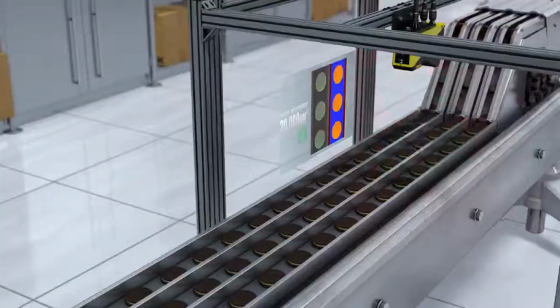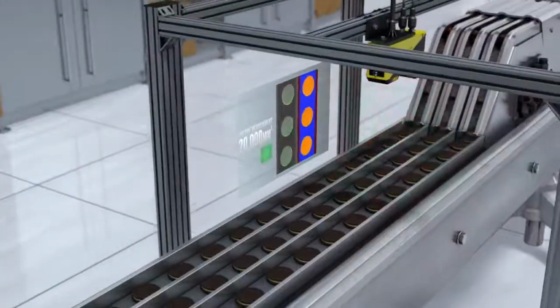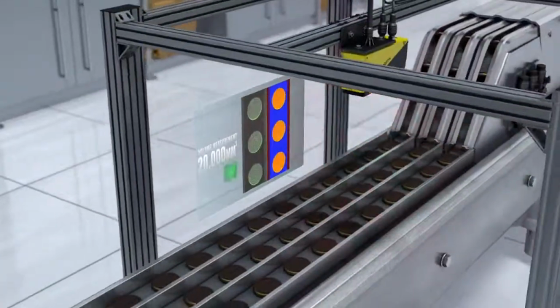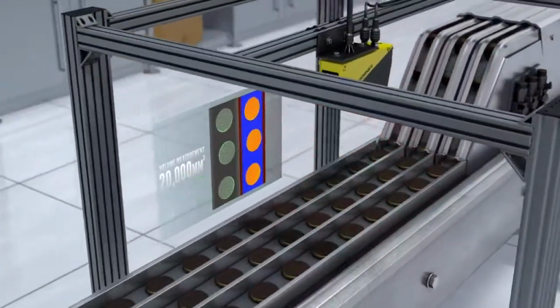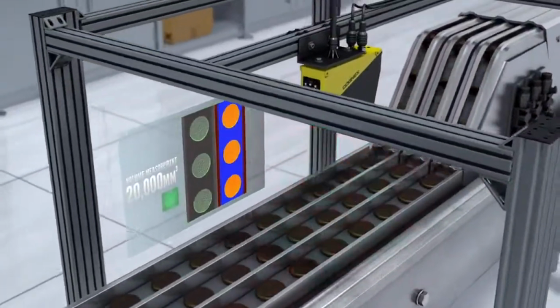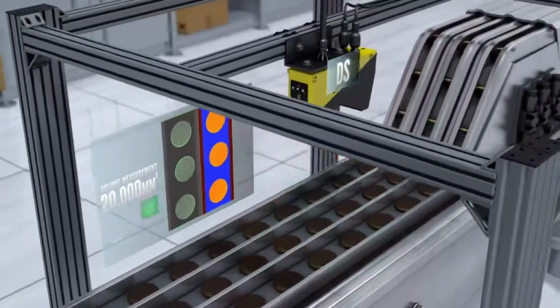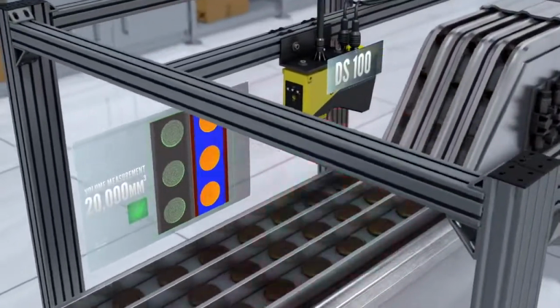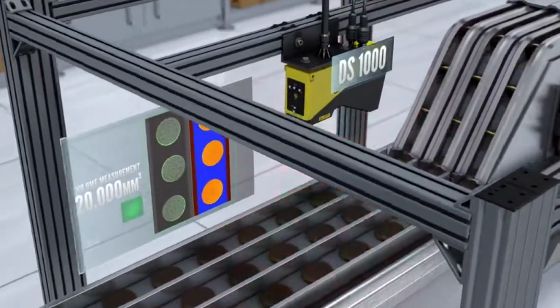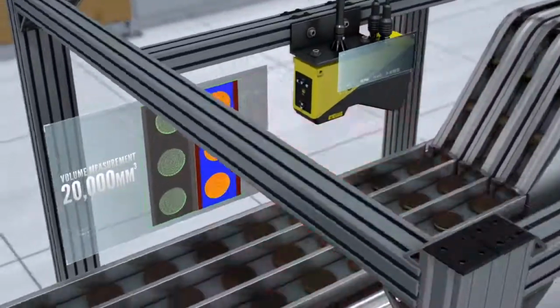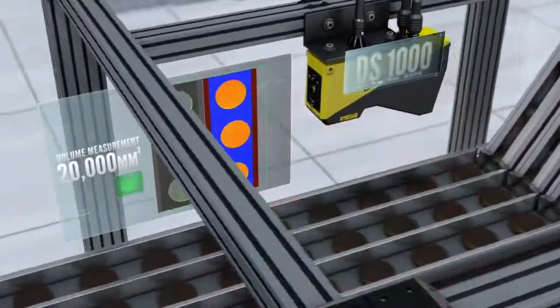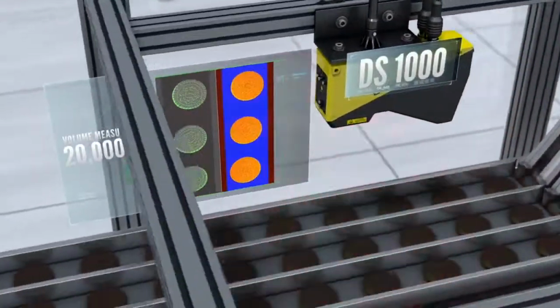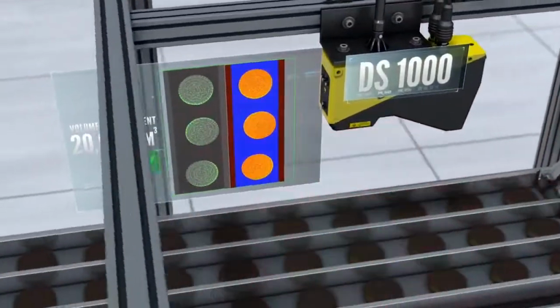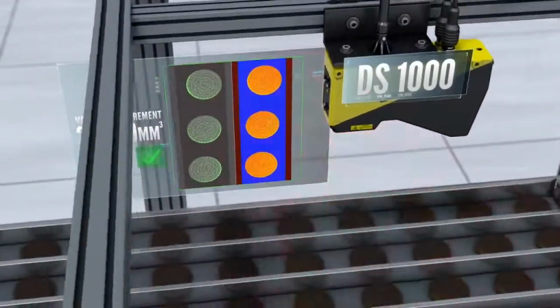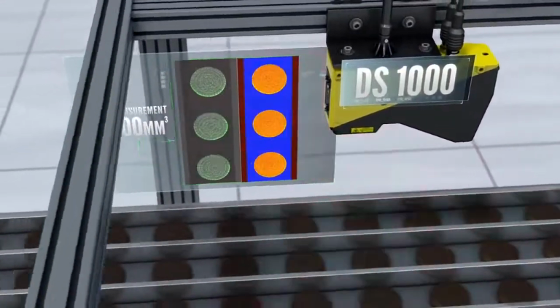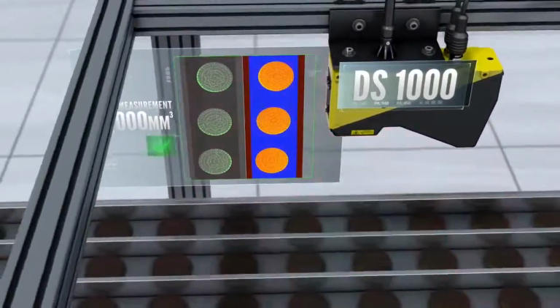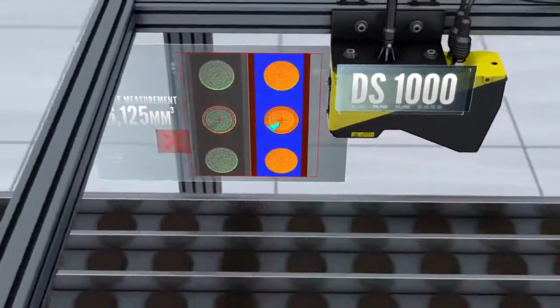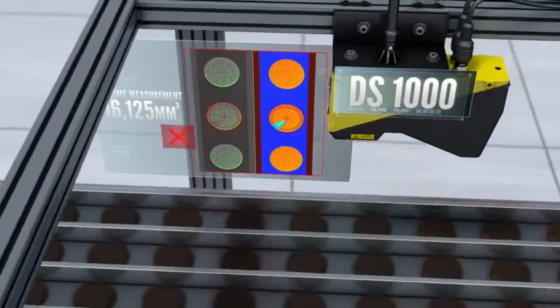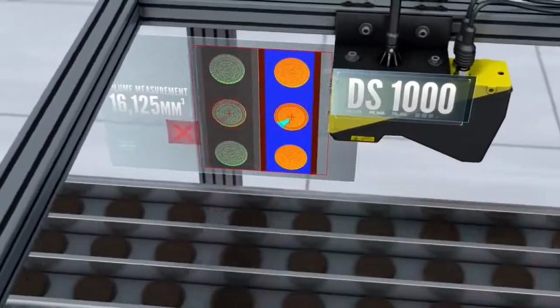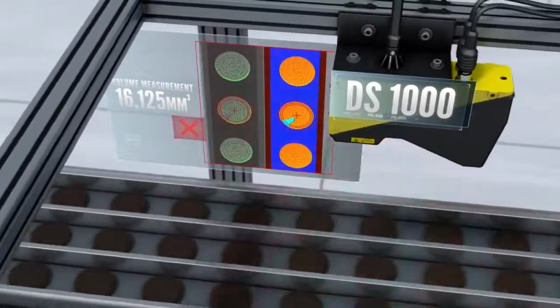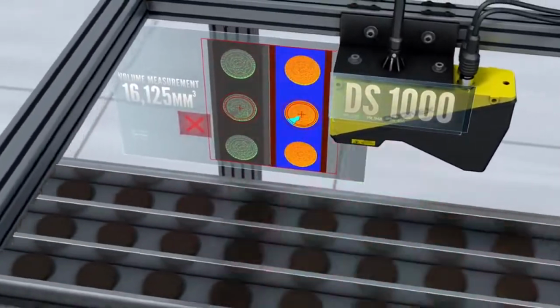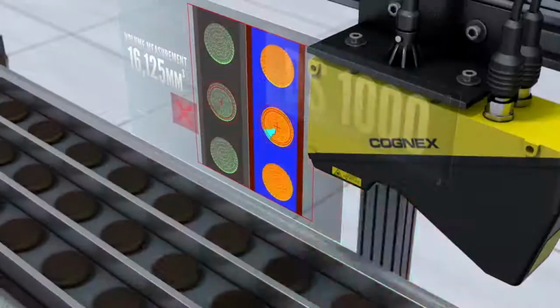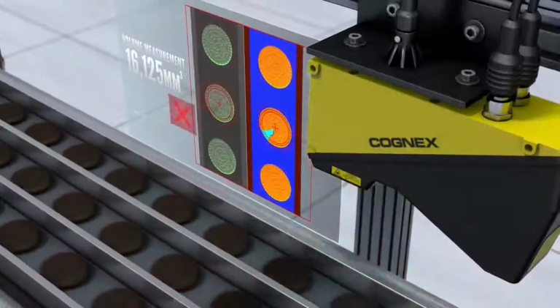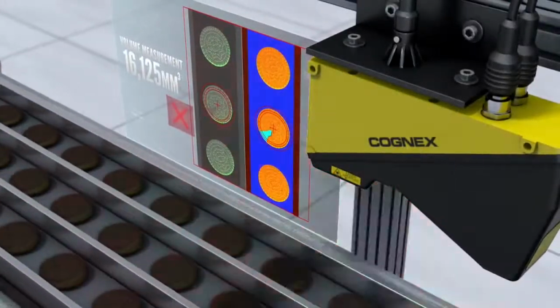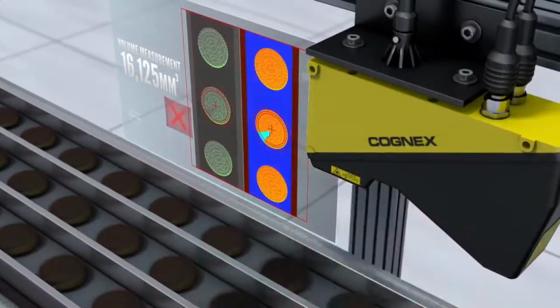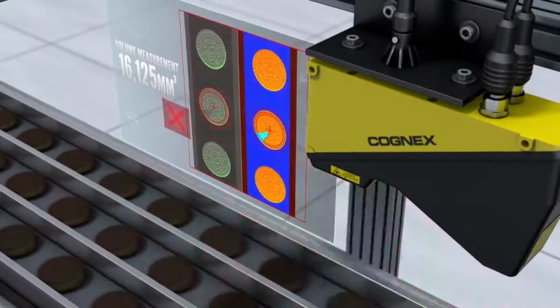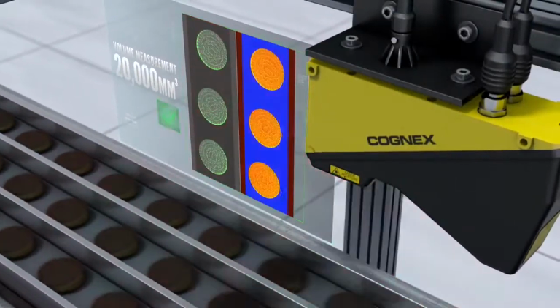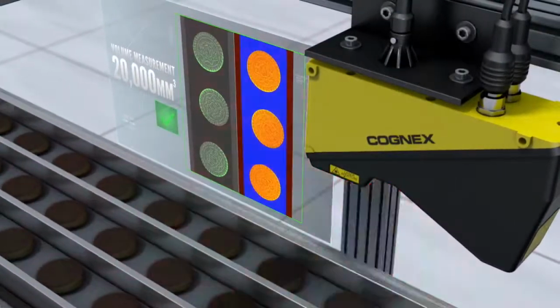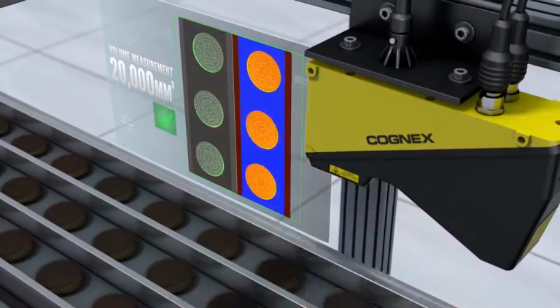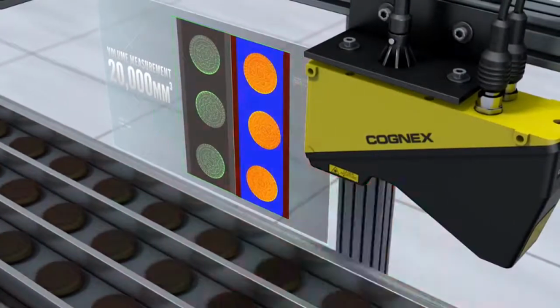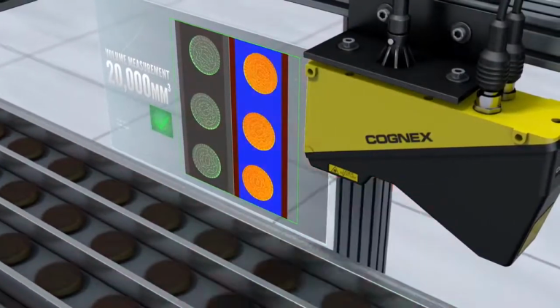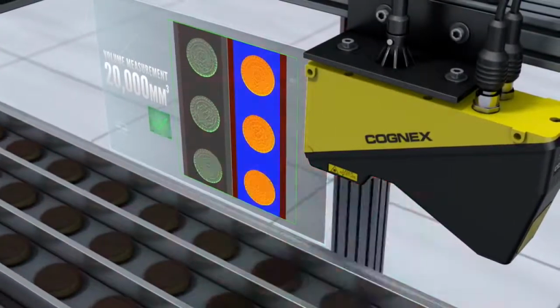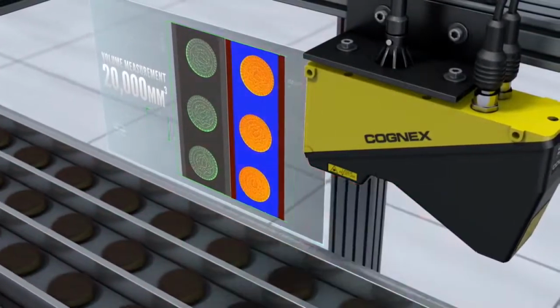Cognex DS1000 3D displacement sensors find defects that are hard to see with 2D systems — measuring product volume, inspecting logo imprint, and checking for damage.